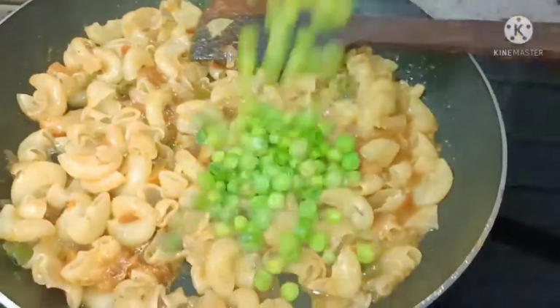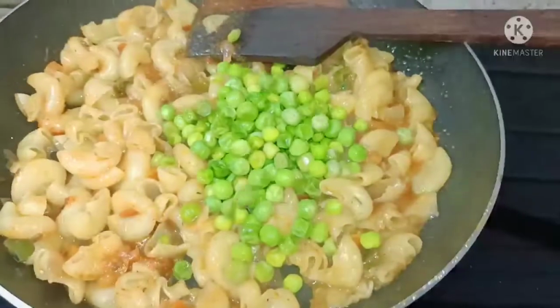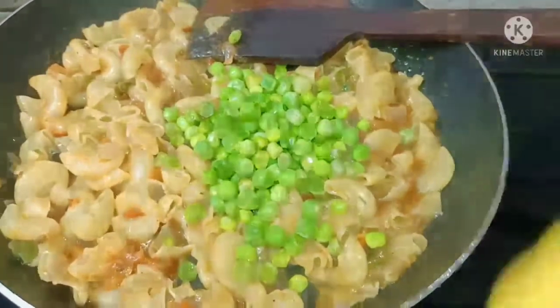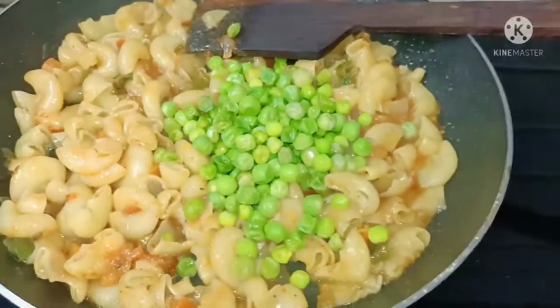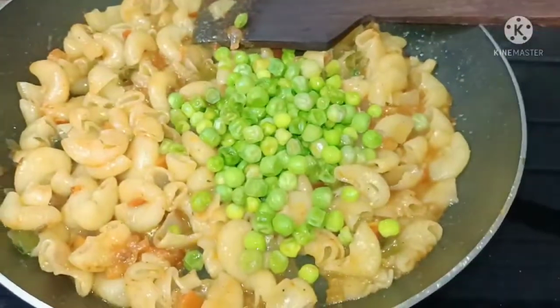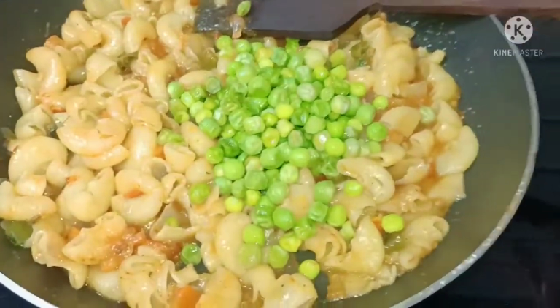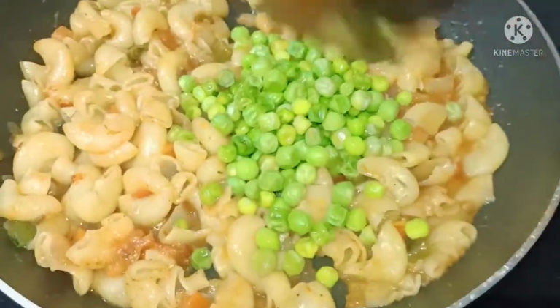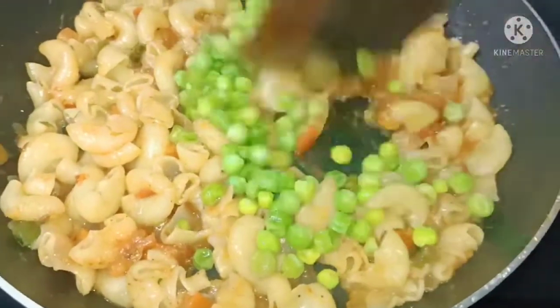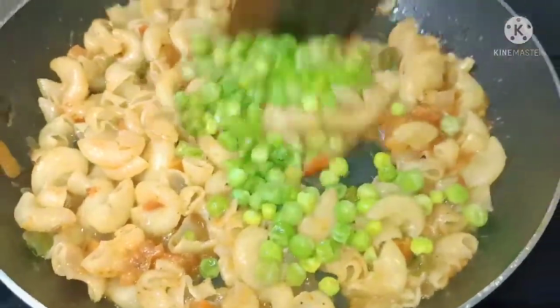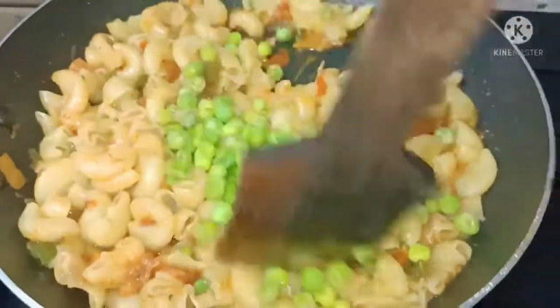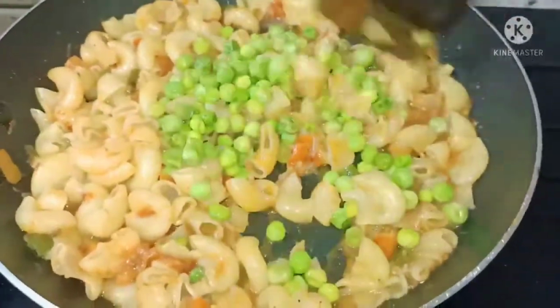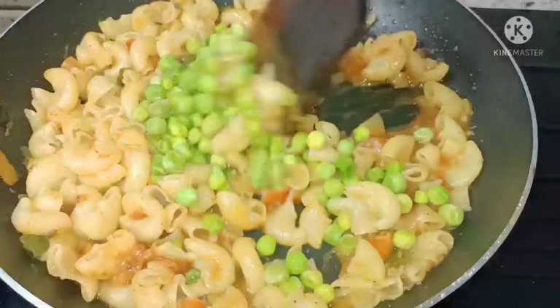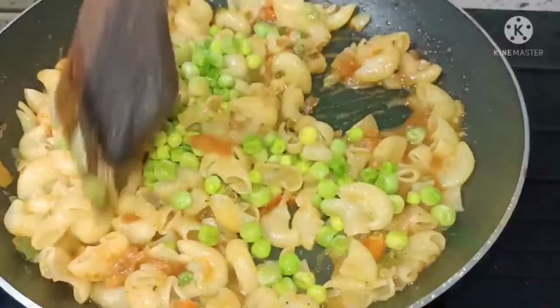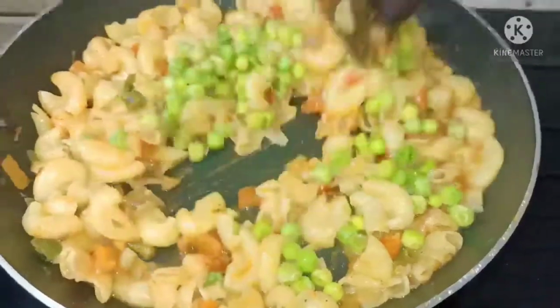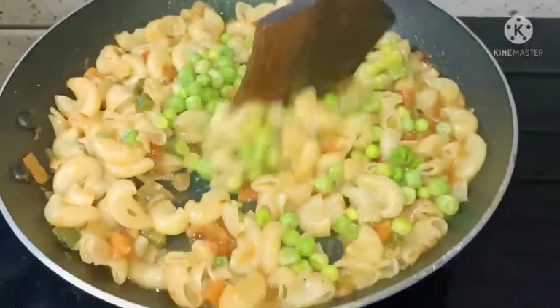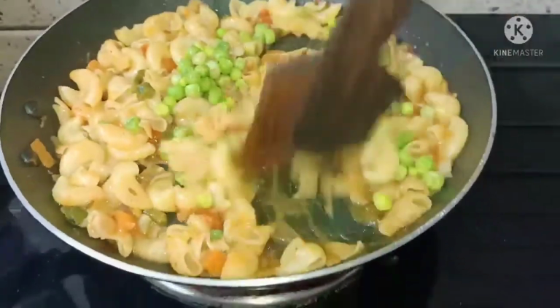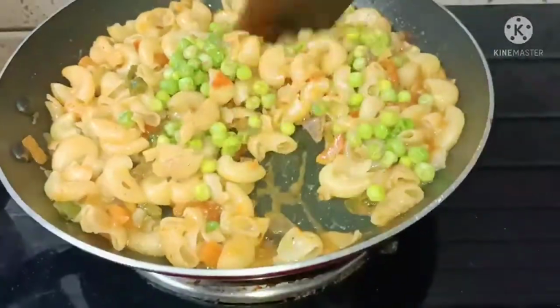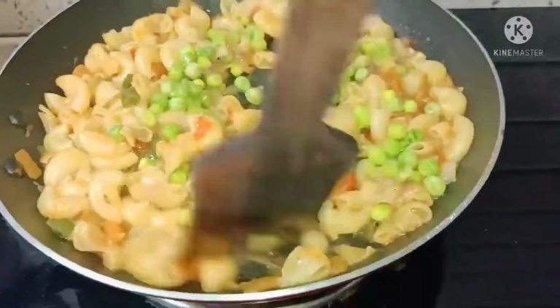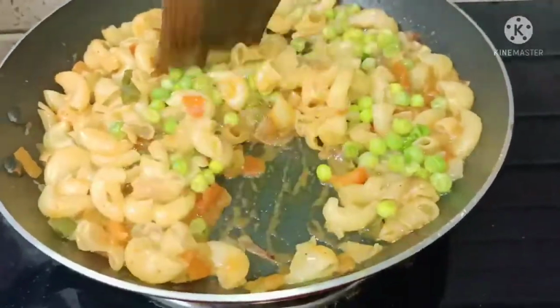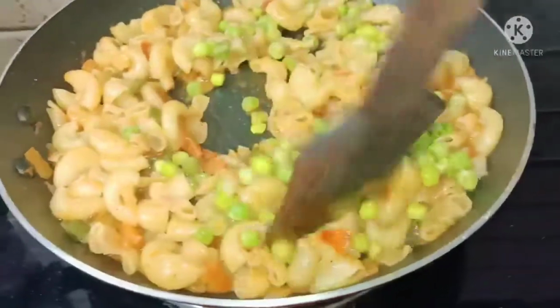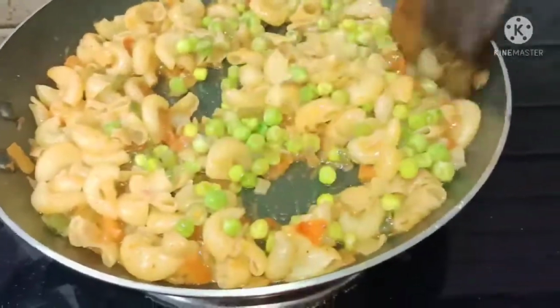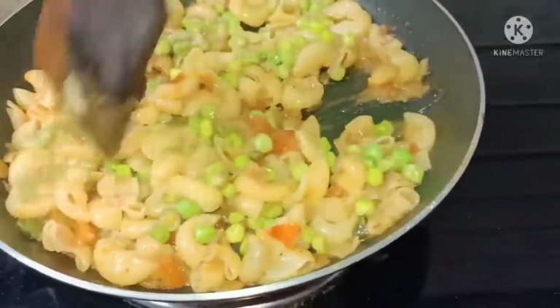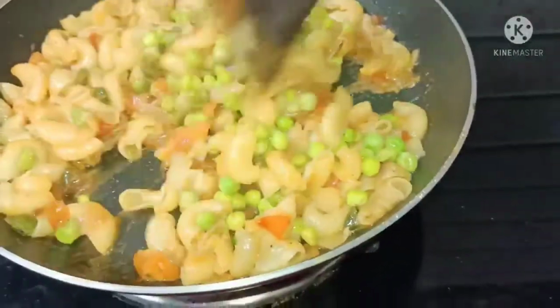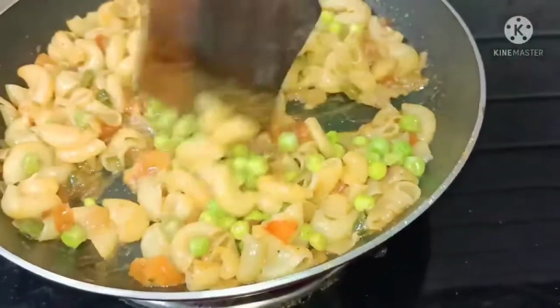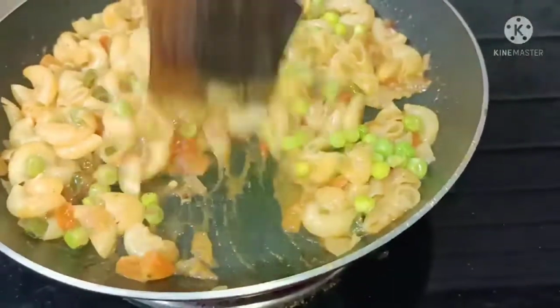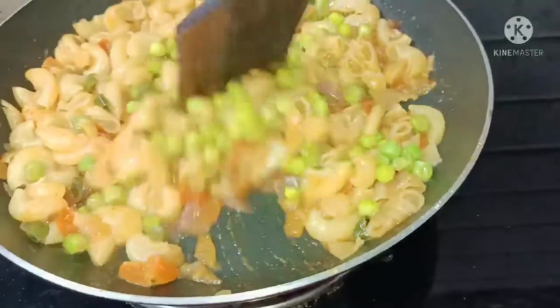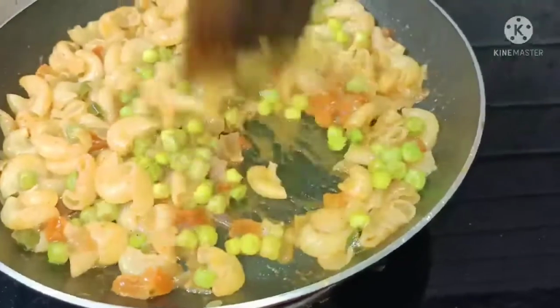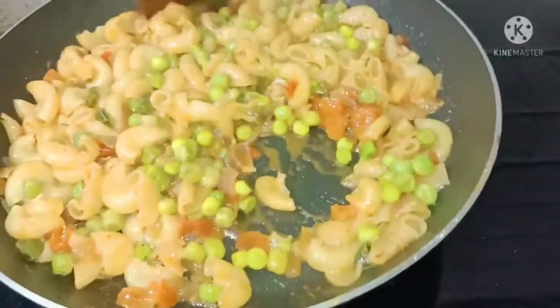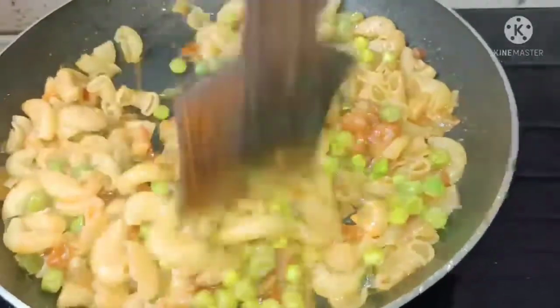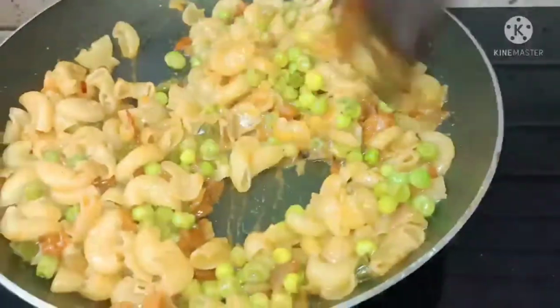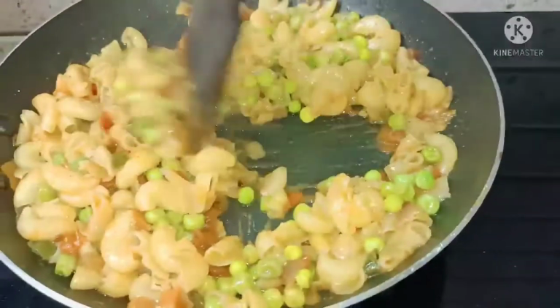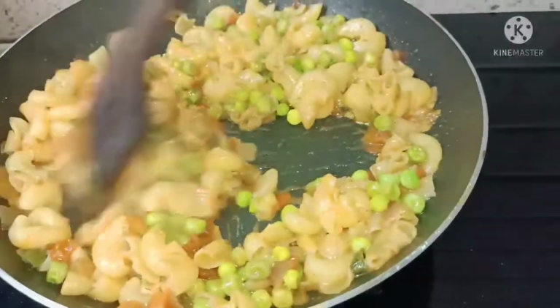Finally, add green peas and mix well. Cook for 10 minutes.